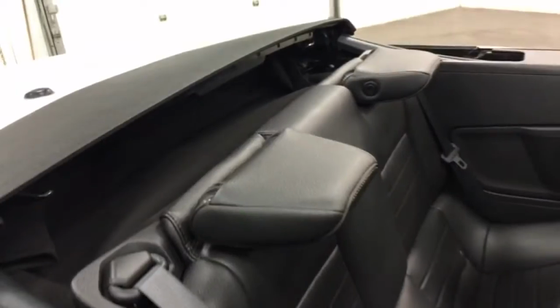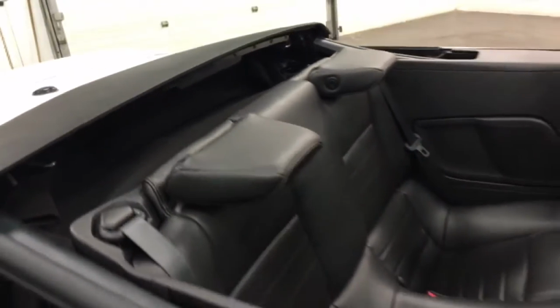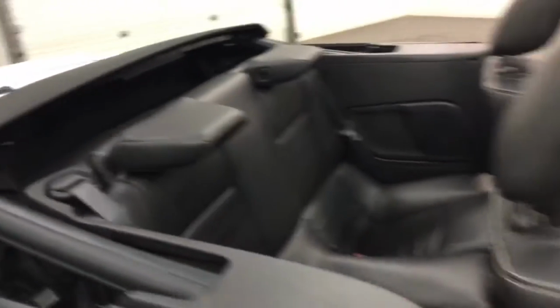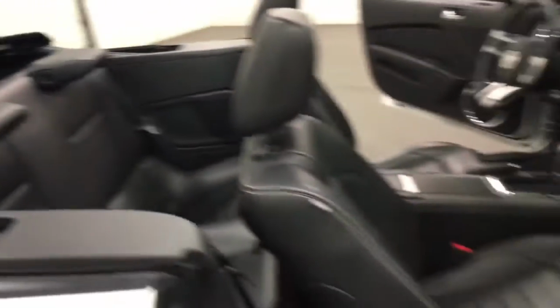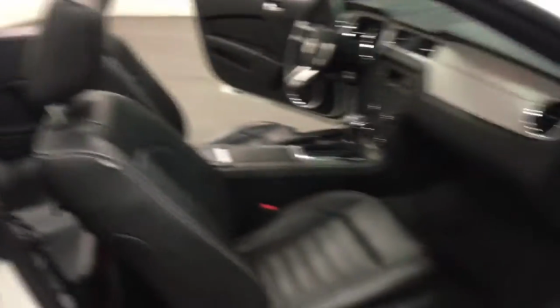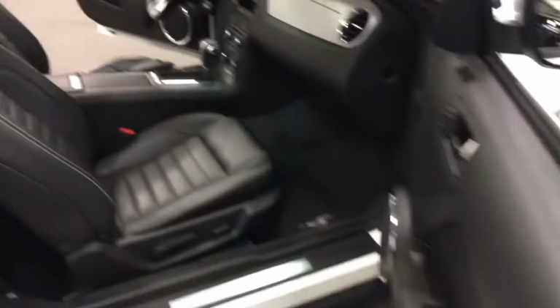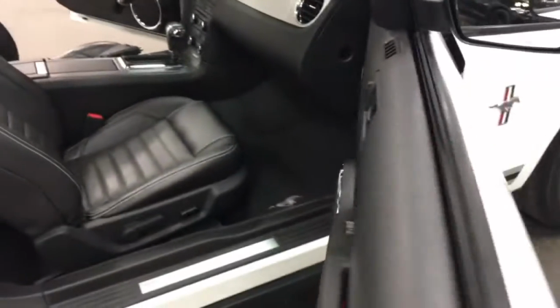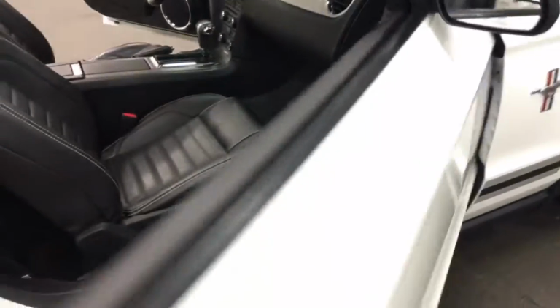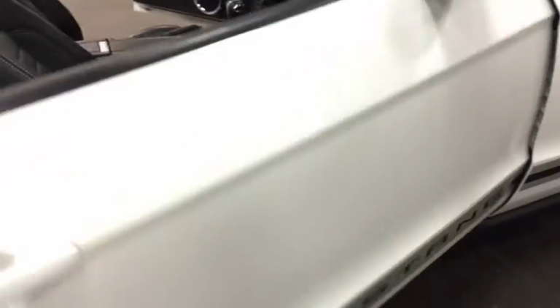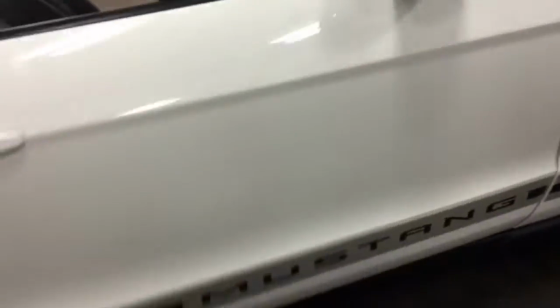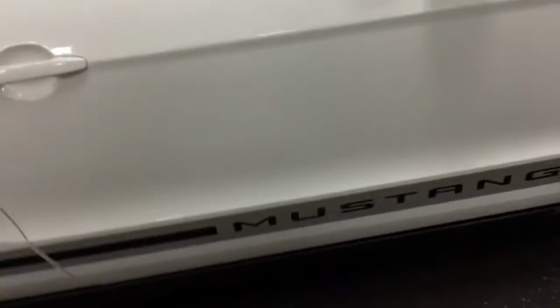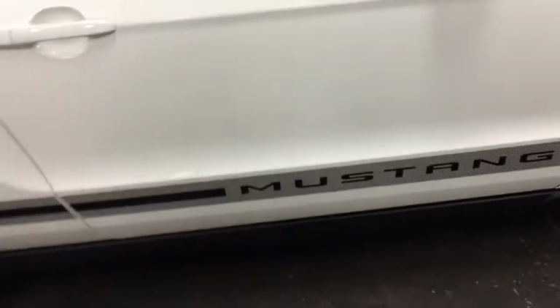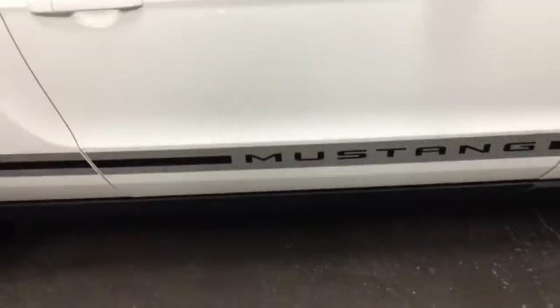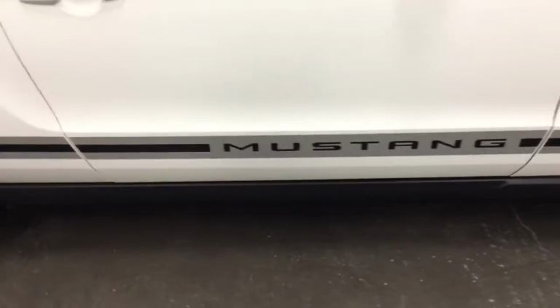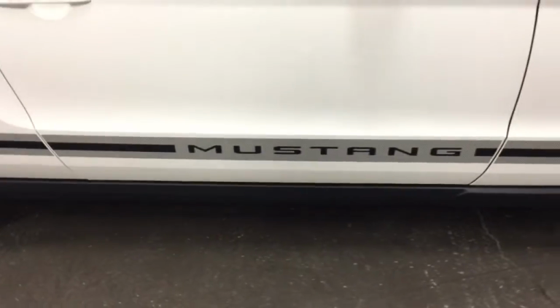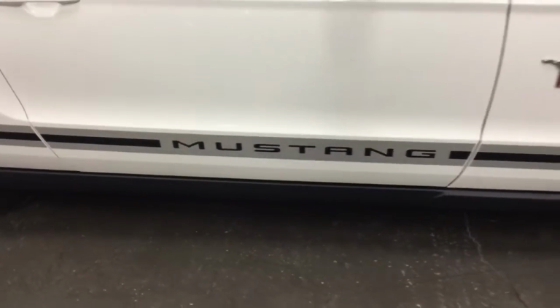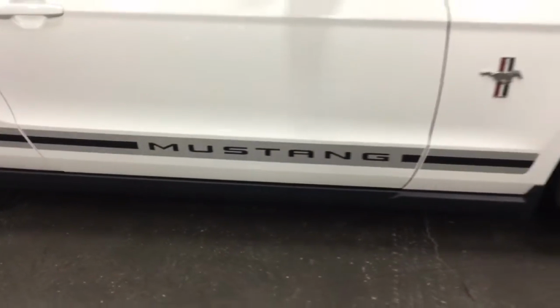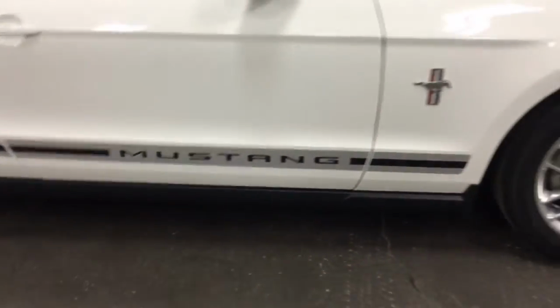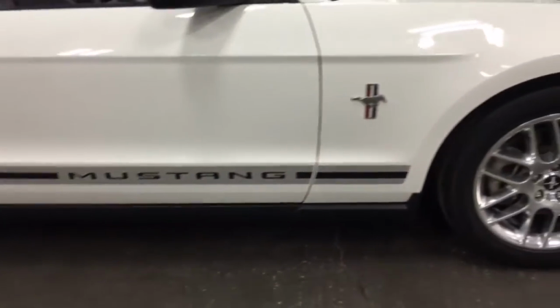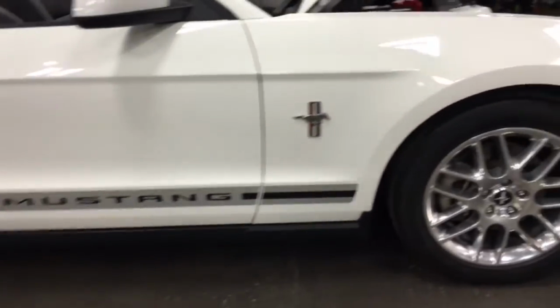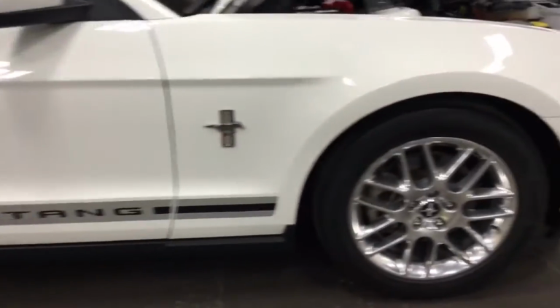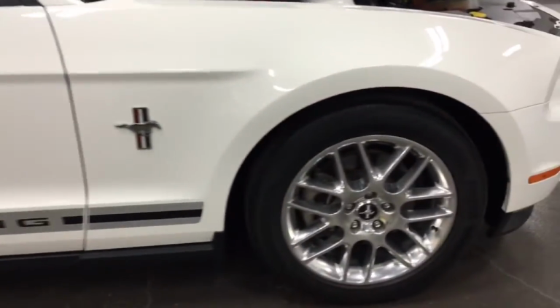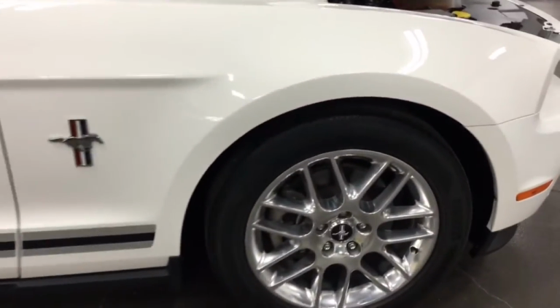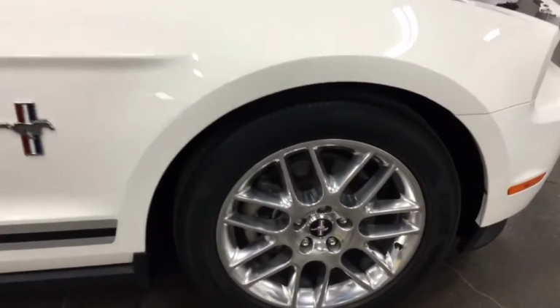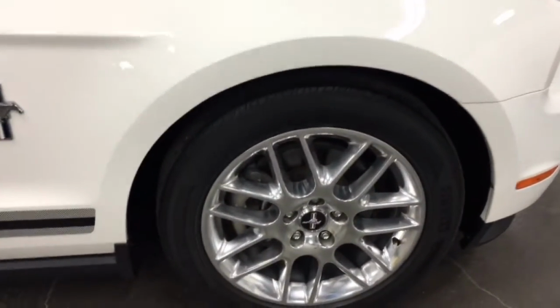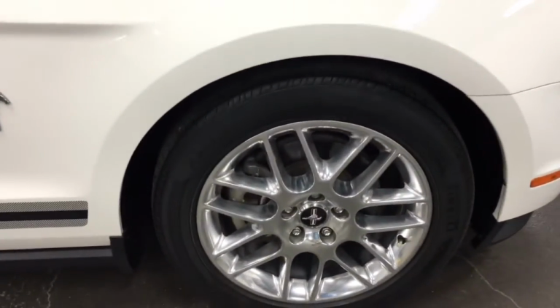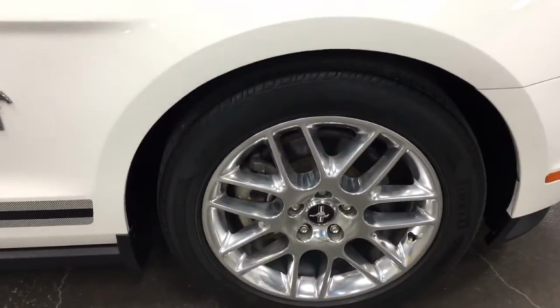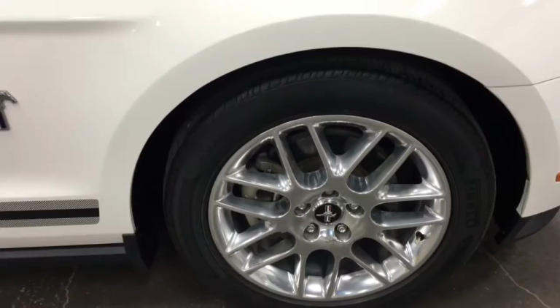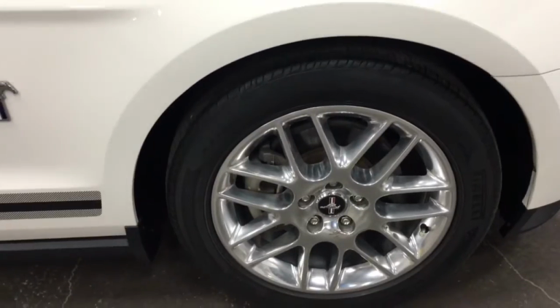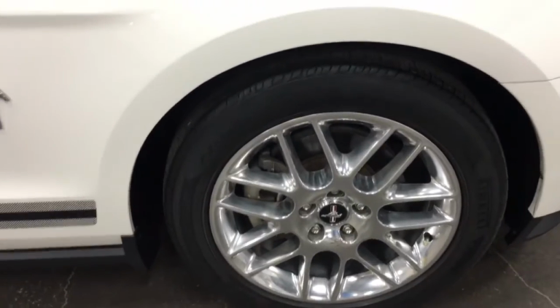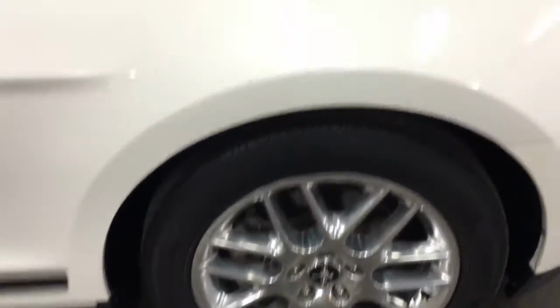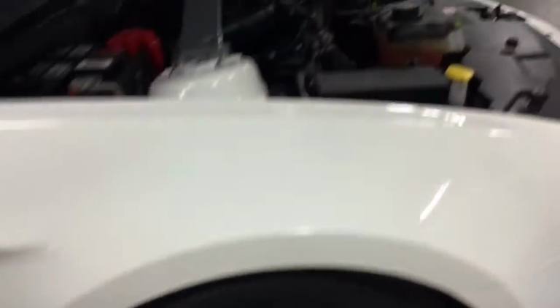And the headrests in the back fold down like so. It's got the nice Mustang stripe on the side there. And there's another rim — no curb rash, as you can see, nice and clean.